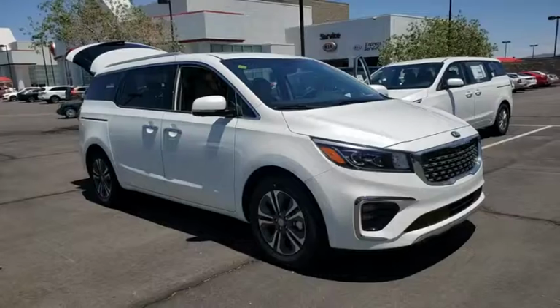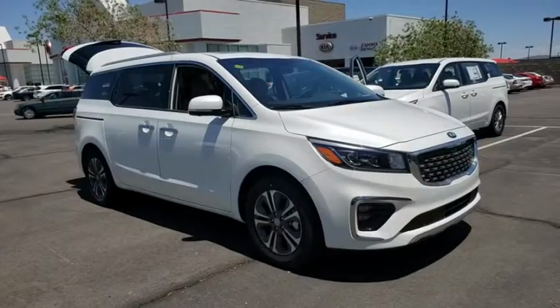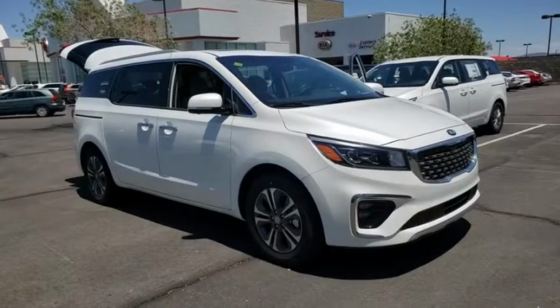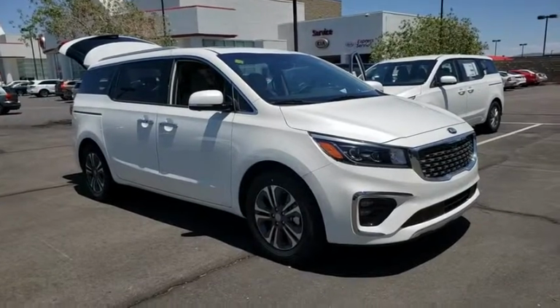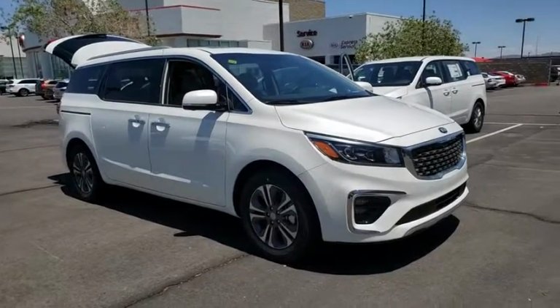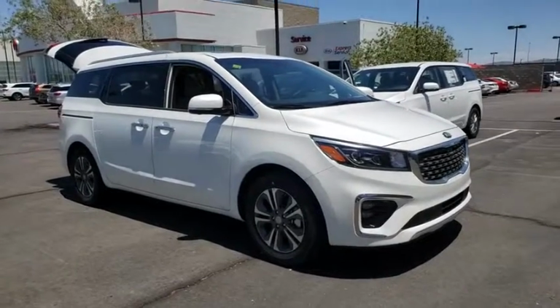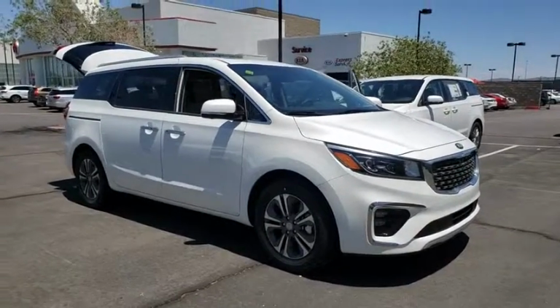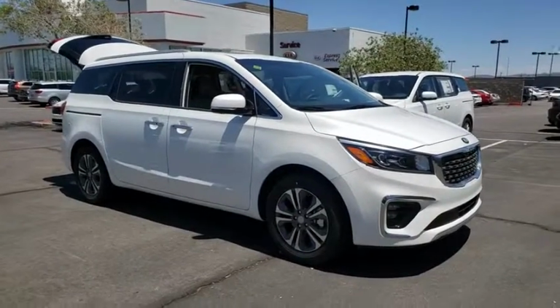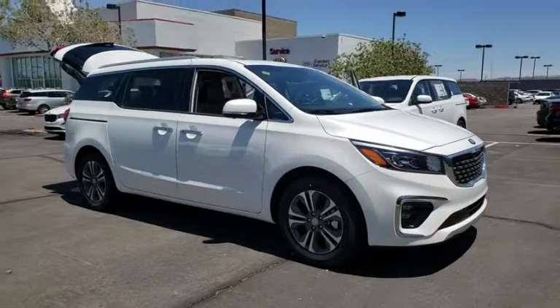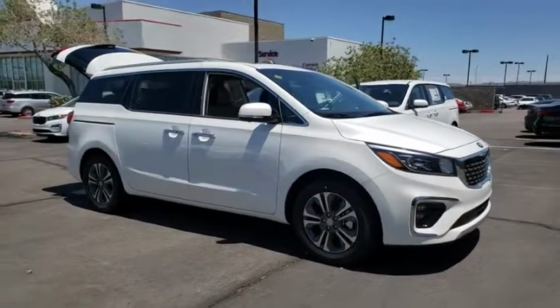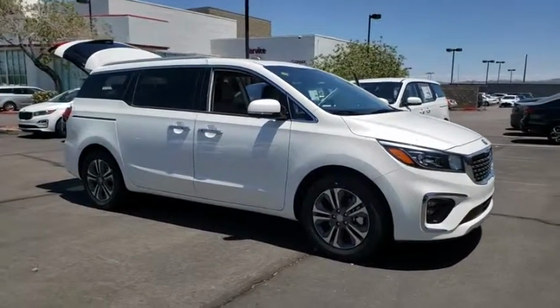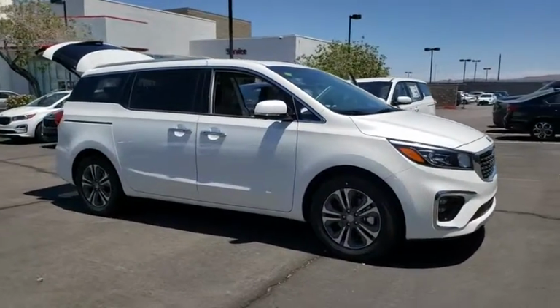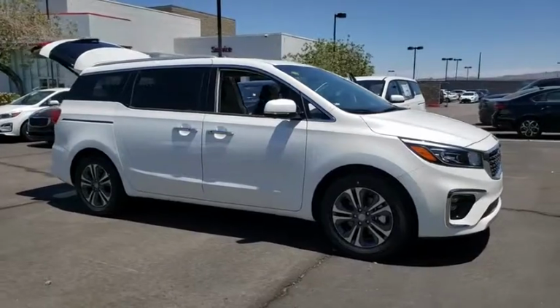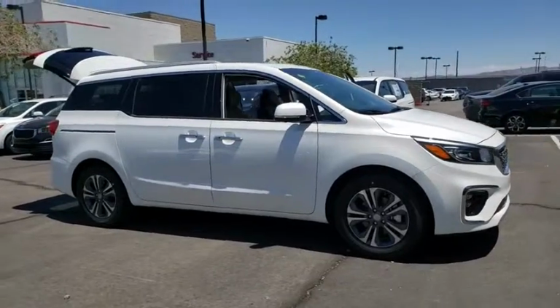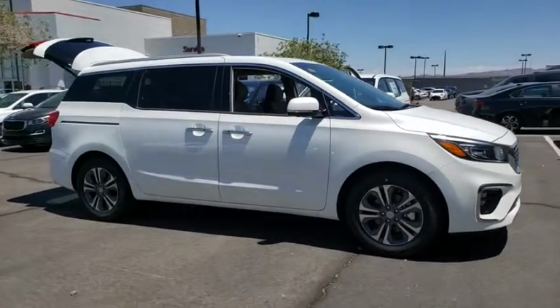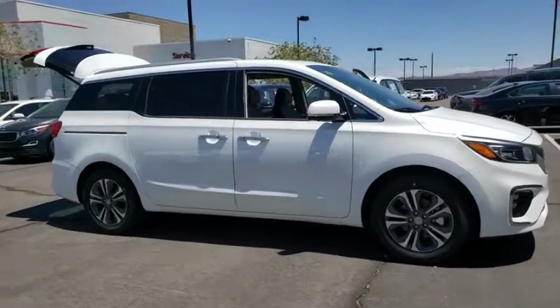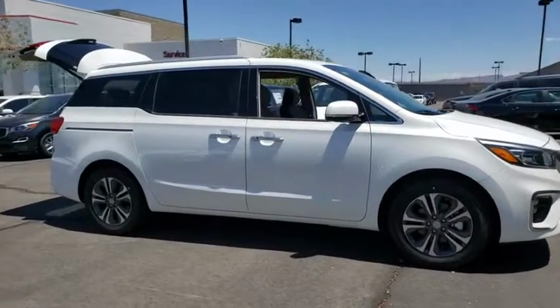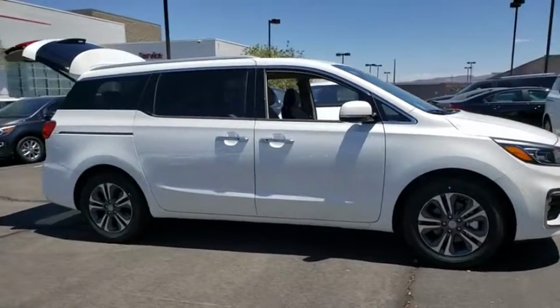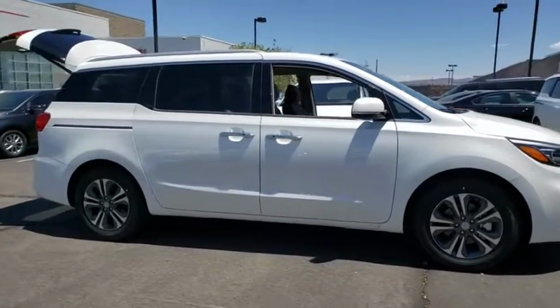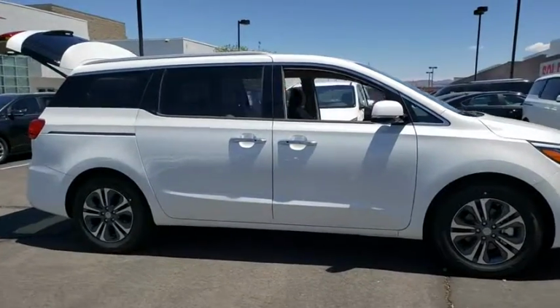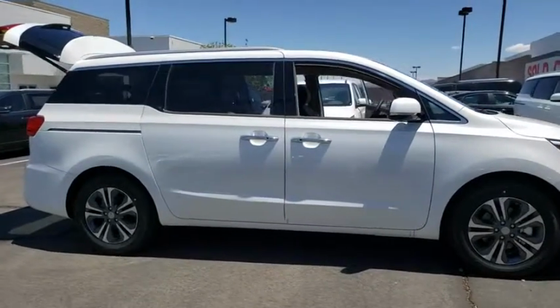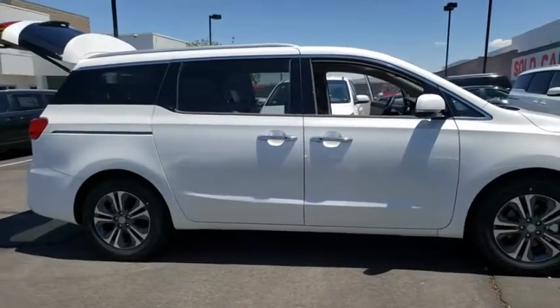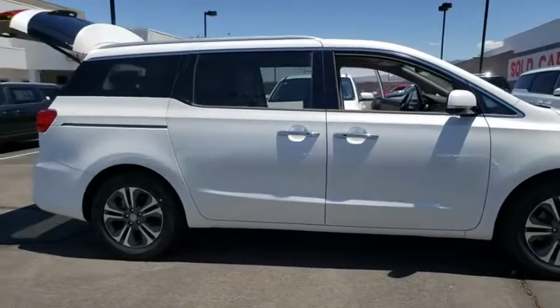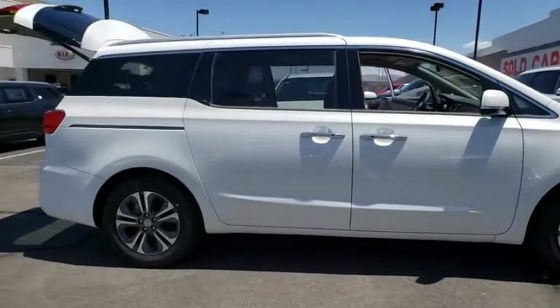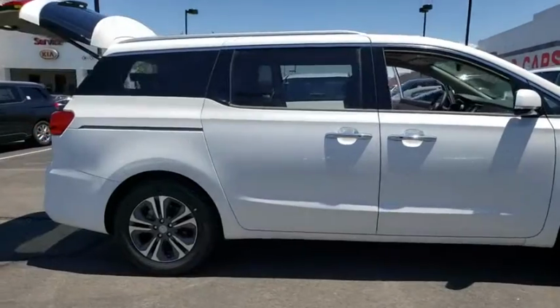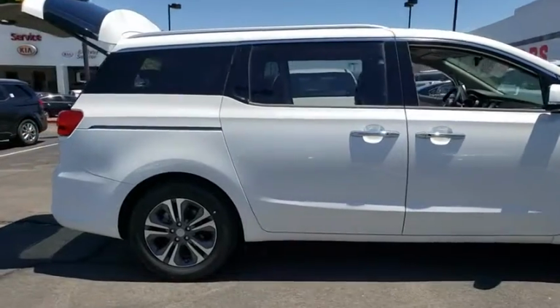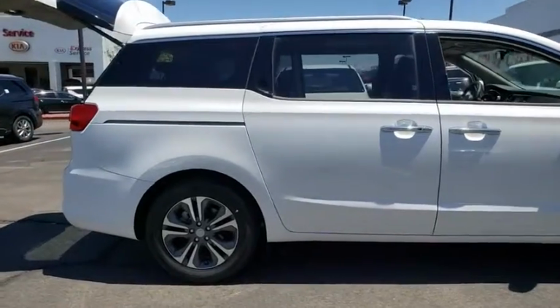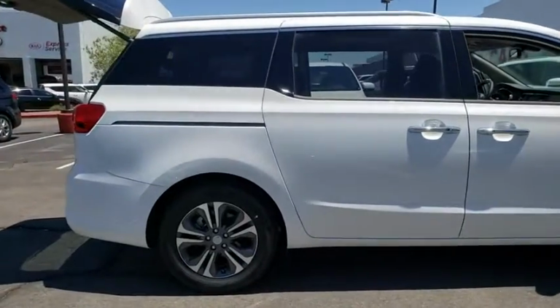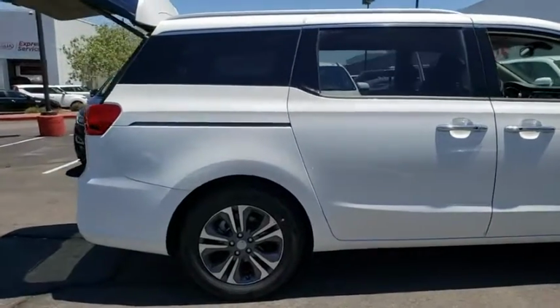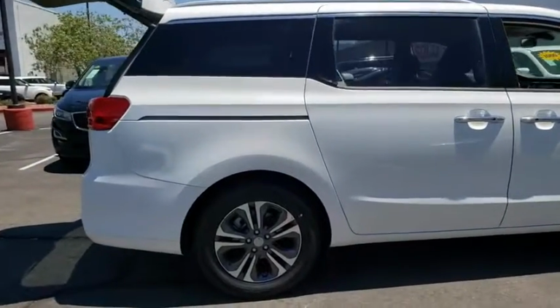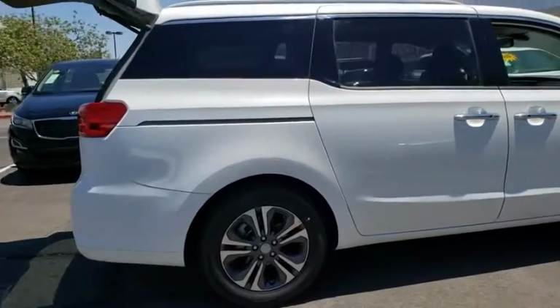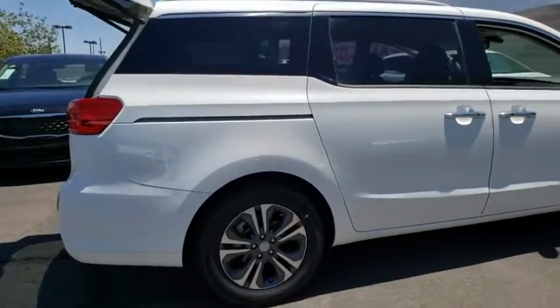2019 Kia Sedona. The Sedona has the highest safety rating of any minivan on the market. With its comfortable ride, quiet cabin, and seating for up to seven passengers, the Sedona is a great choice for any on-the-go family.